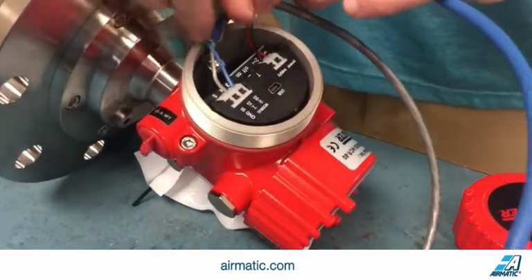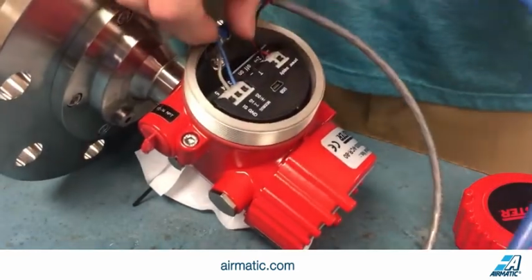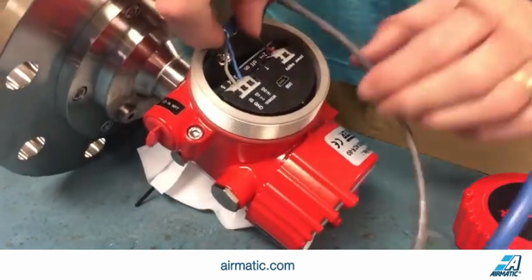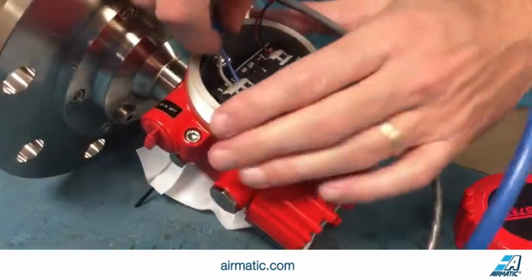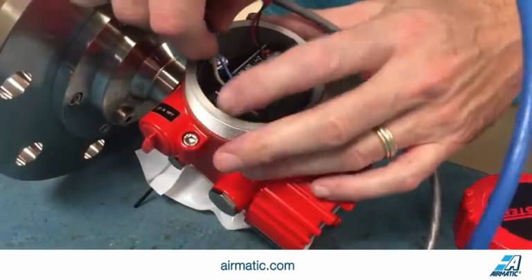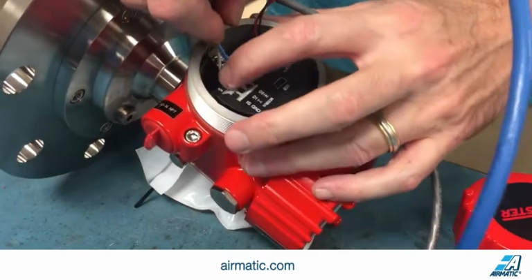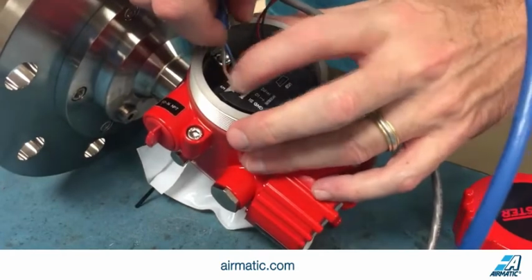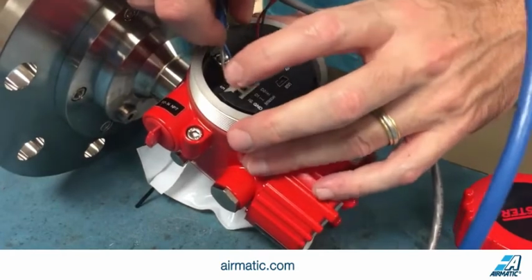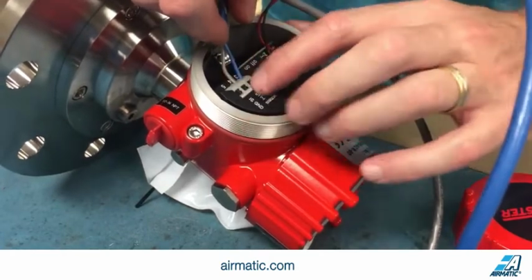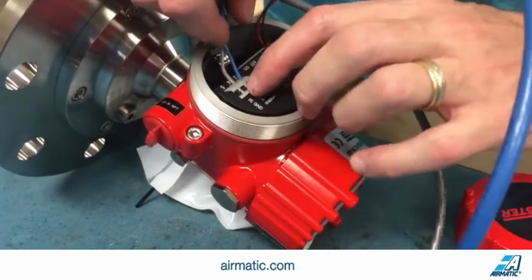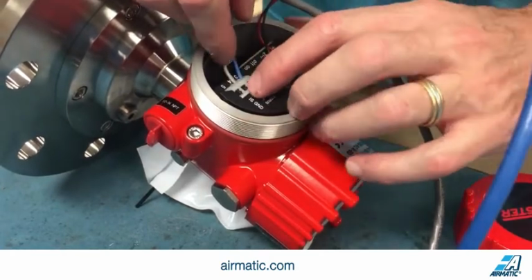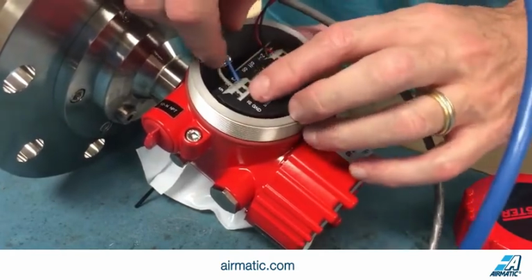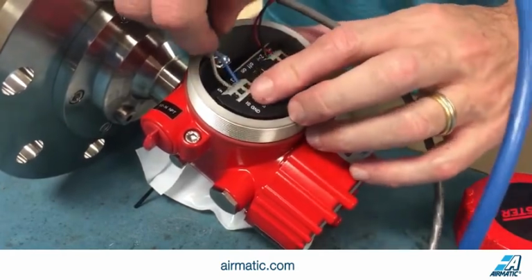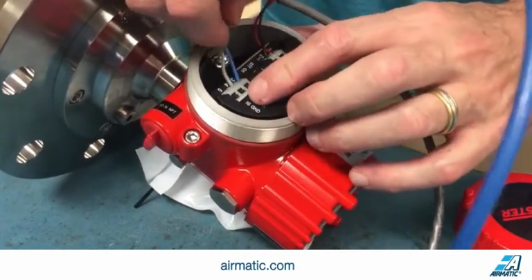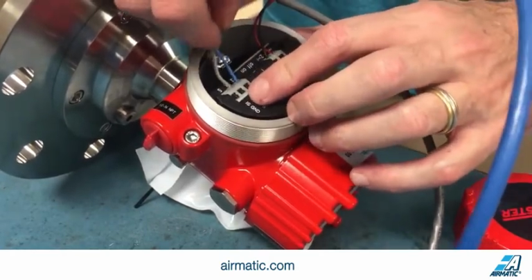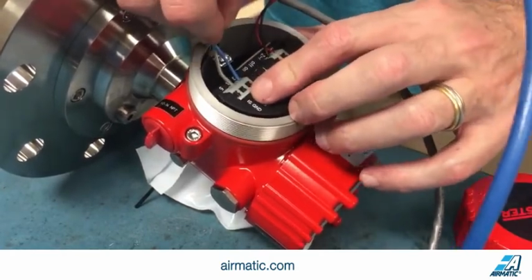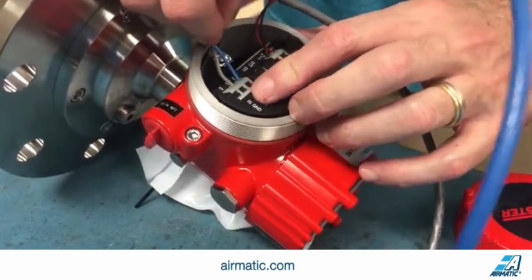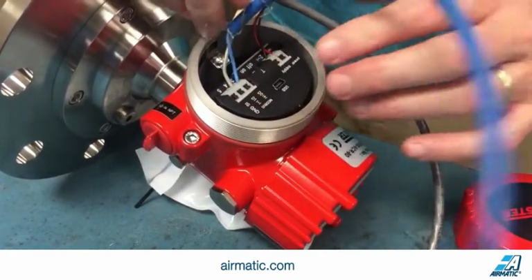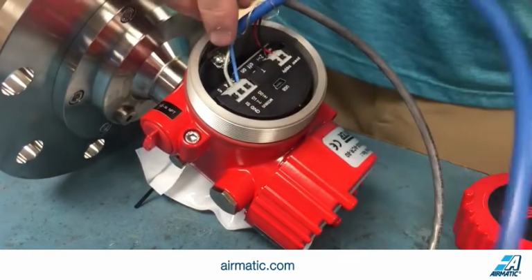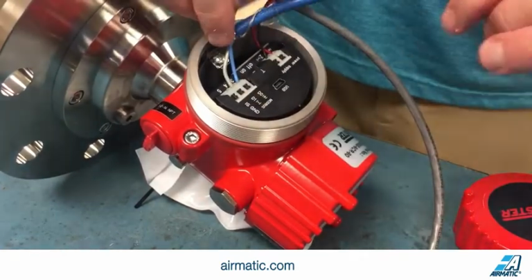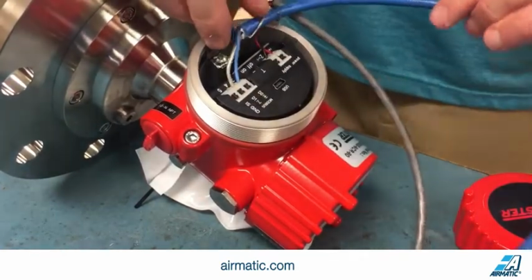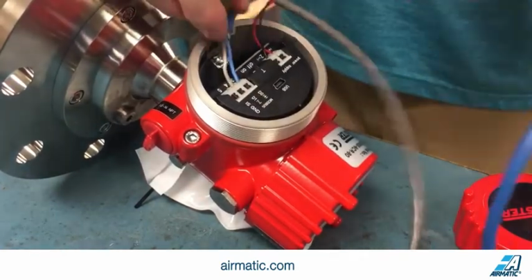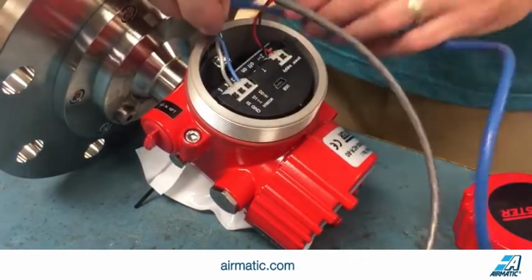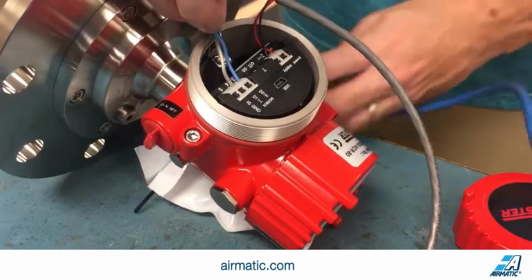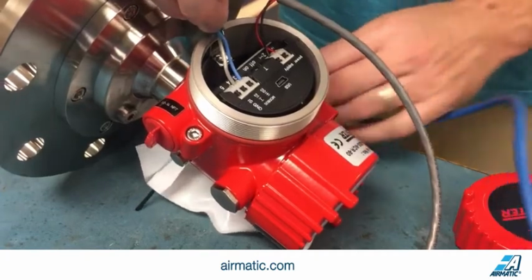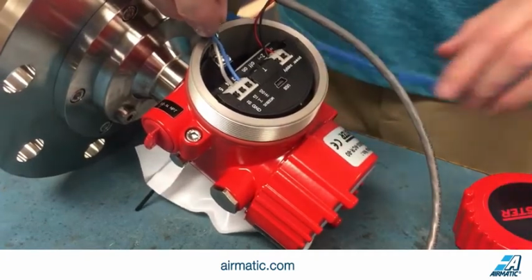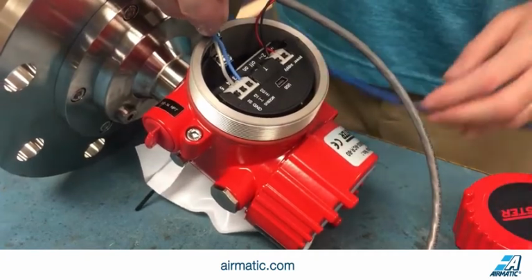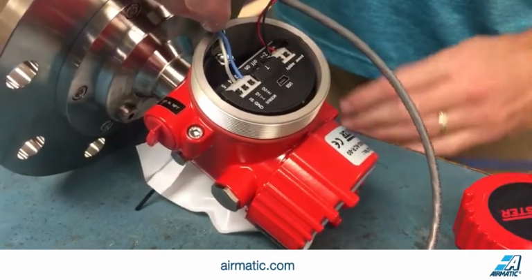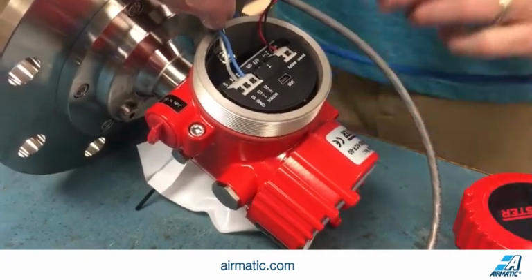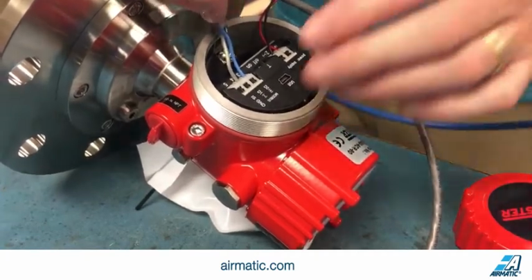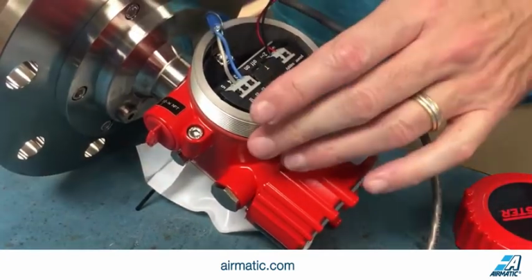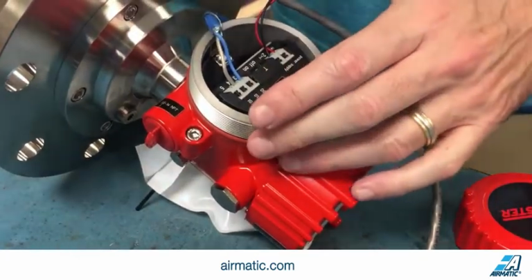After you're done, you're pushing those down, inserting your wires, and then give them a tug afterwards to make sure there are no loose wire connections.